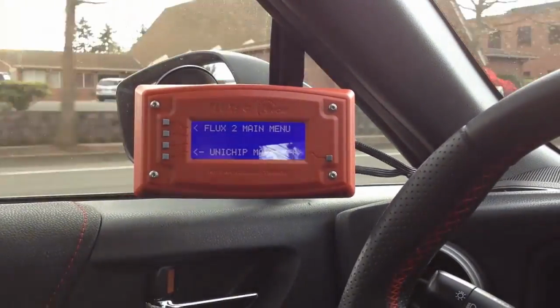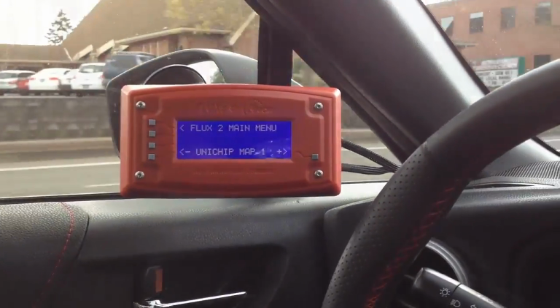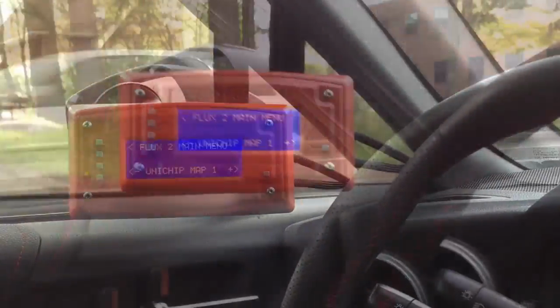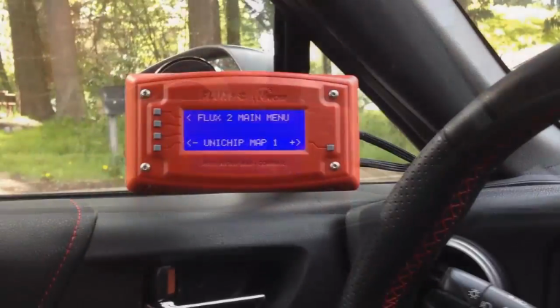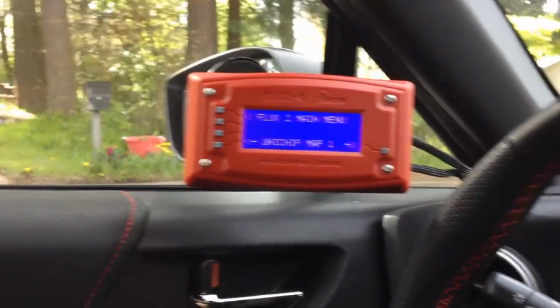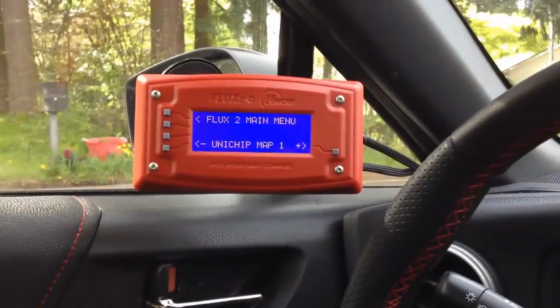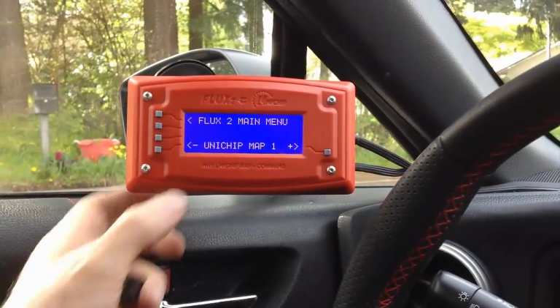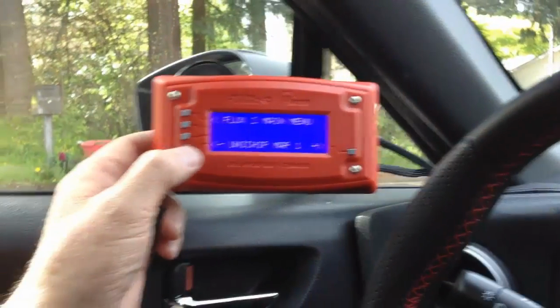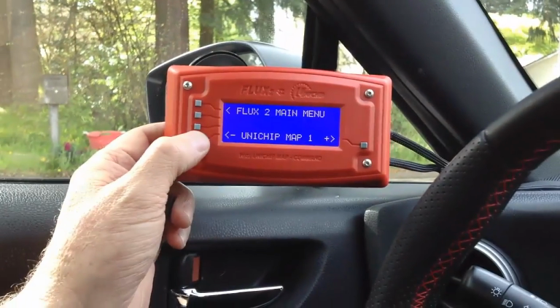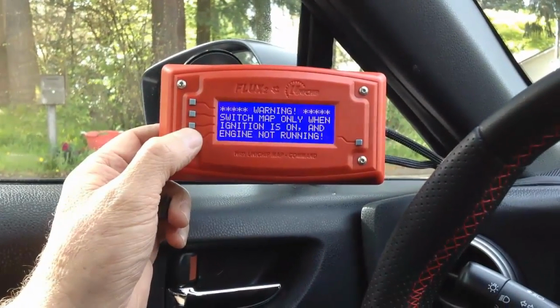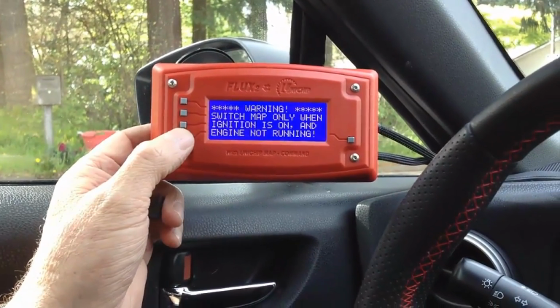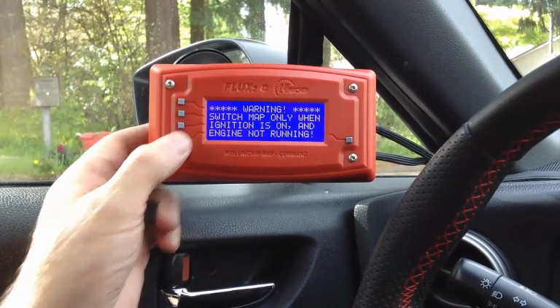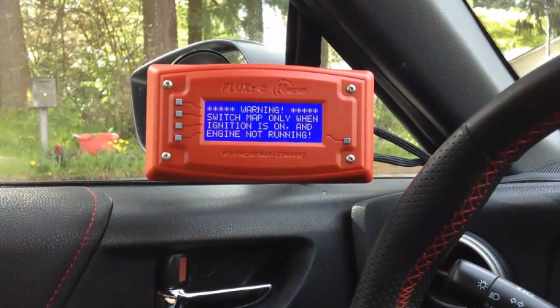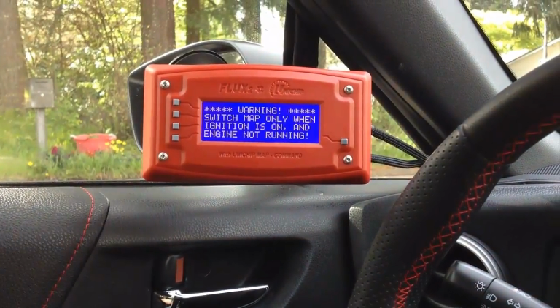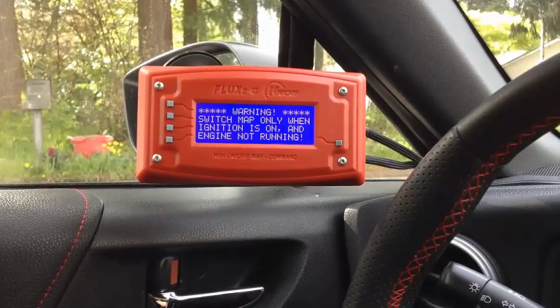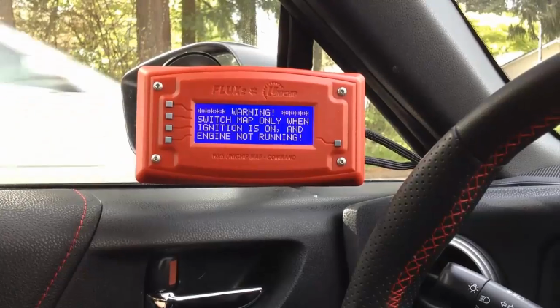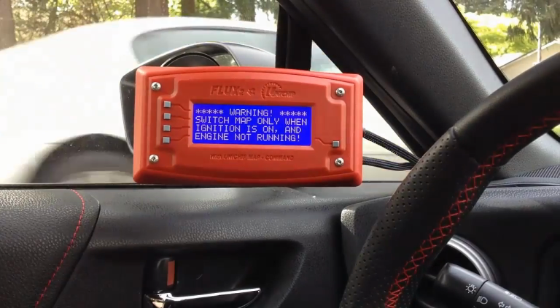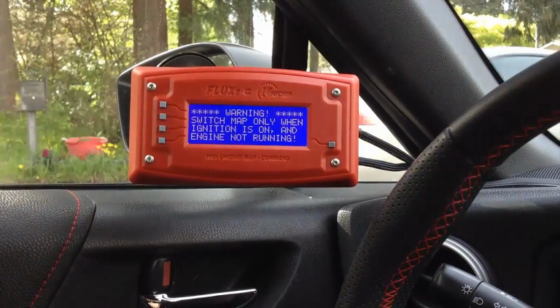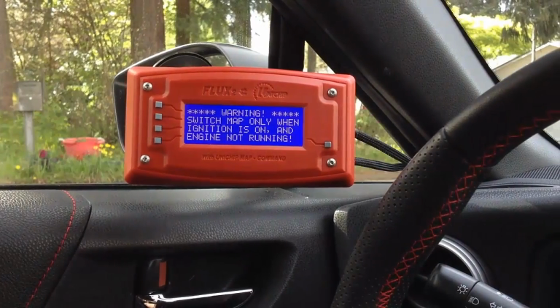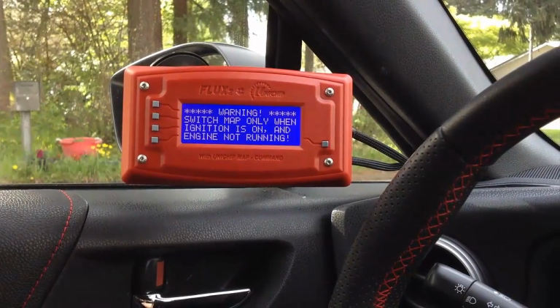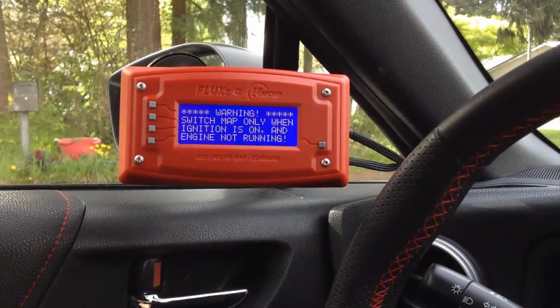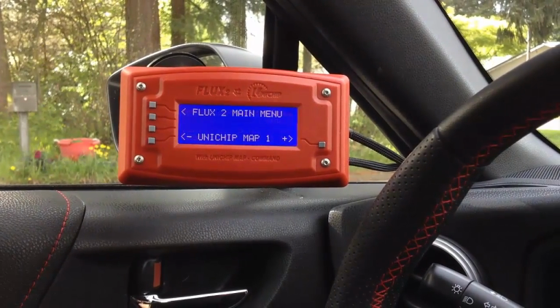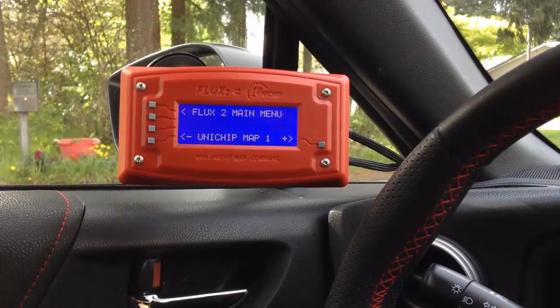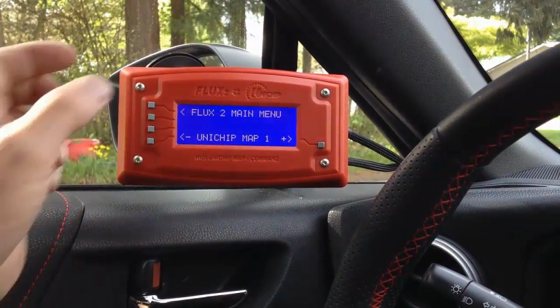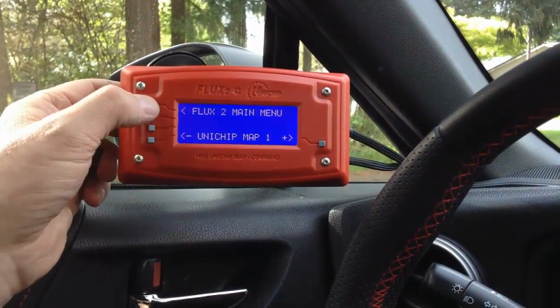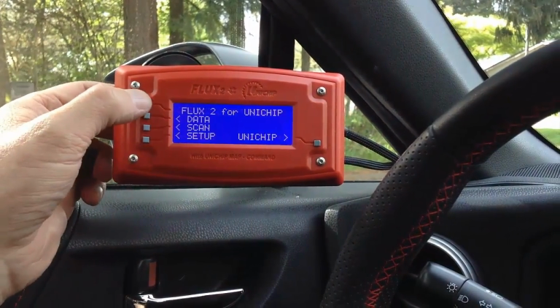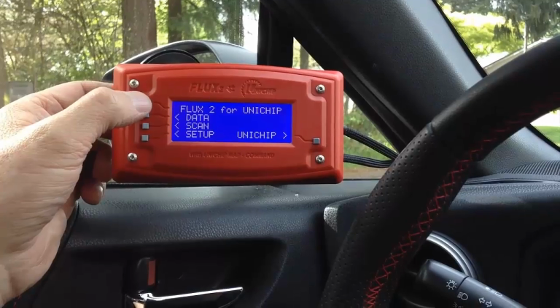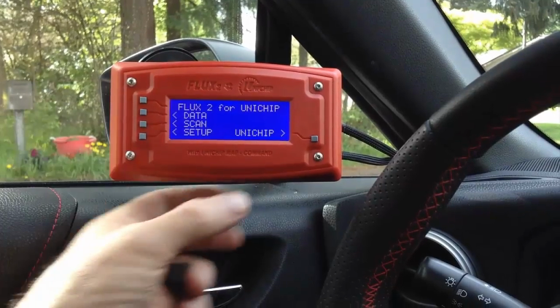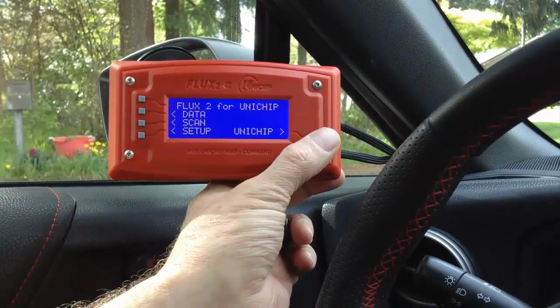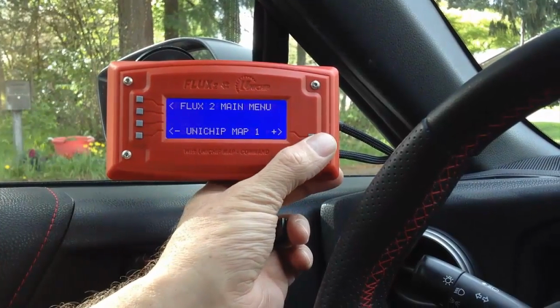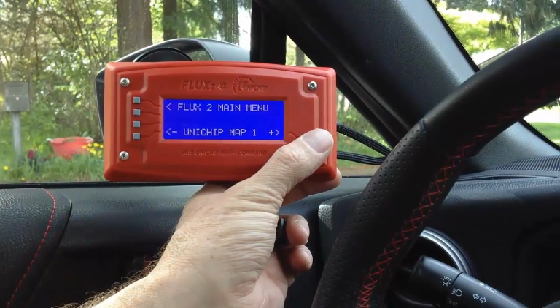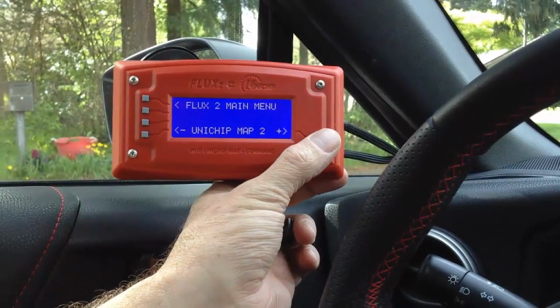So I'm going to go ahead and come to a stop. You'll notice I'm still getting that error, so I'm going to go ahead and restart the ignition. And now I can go ahead and switch between maps as normal.